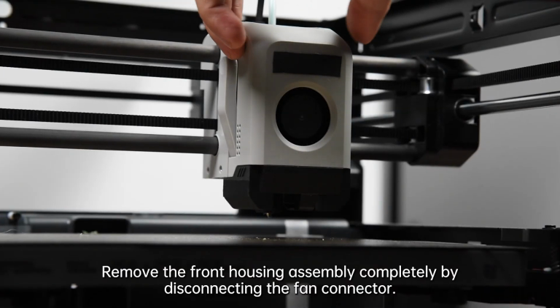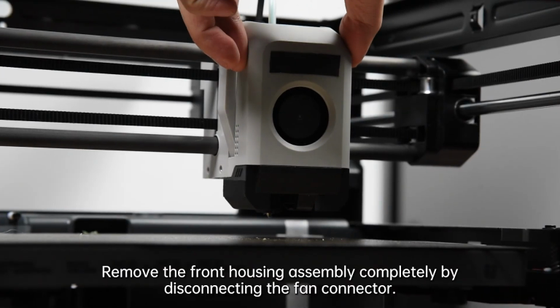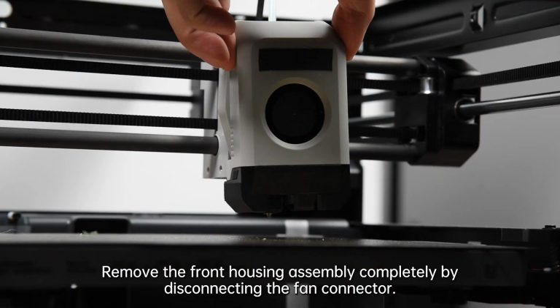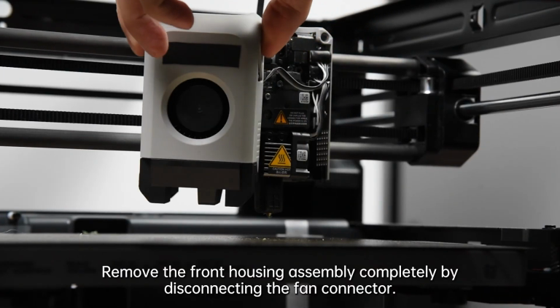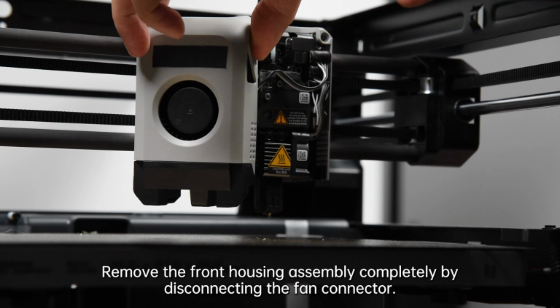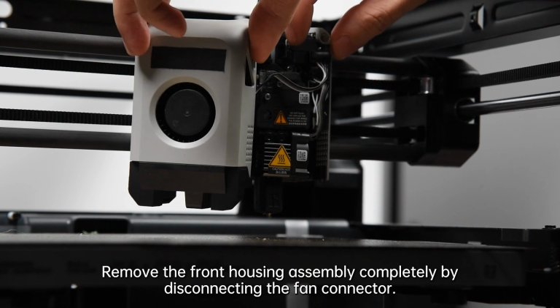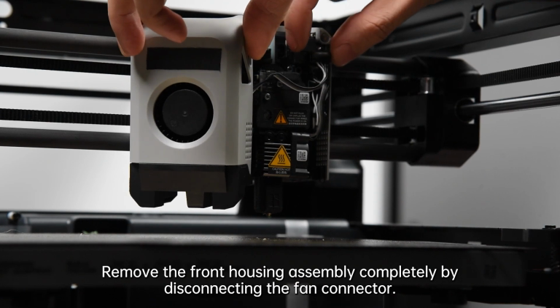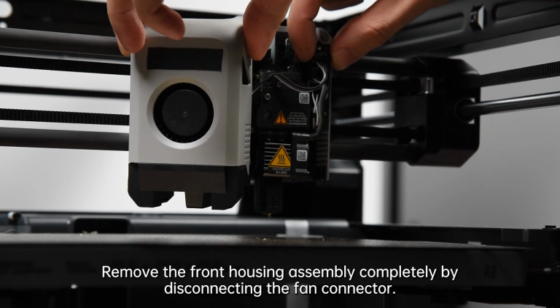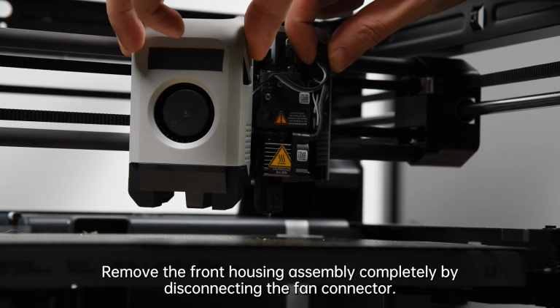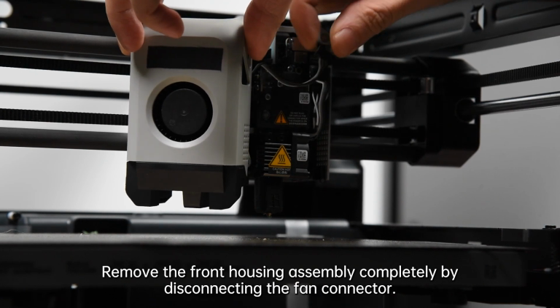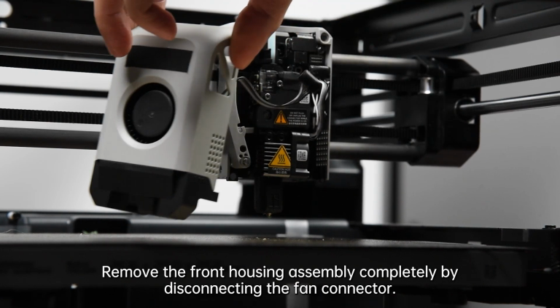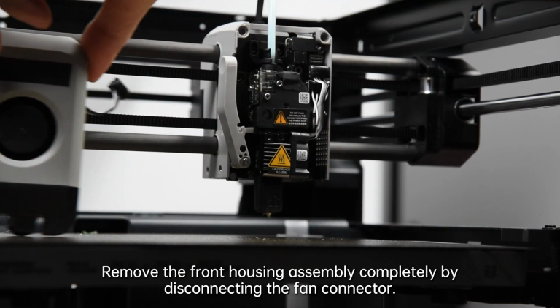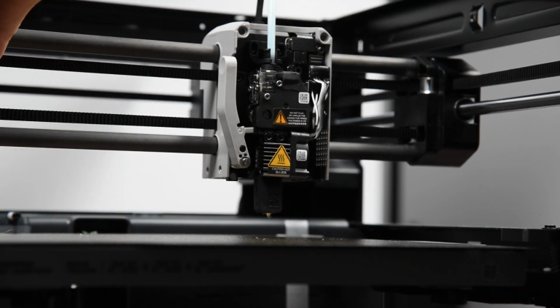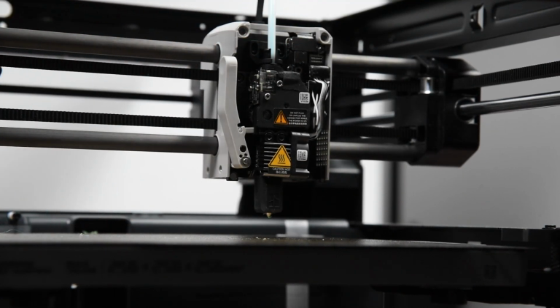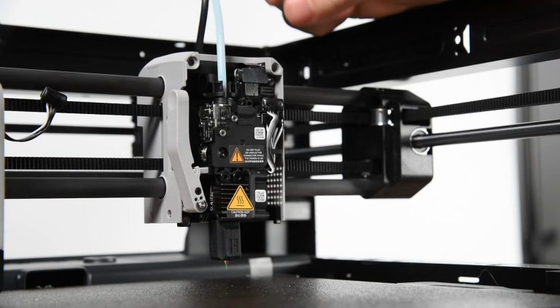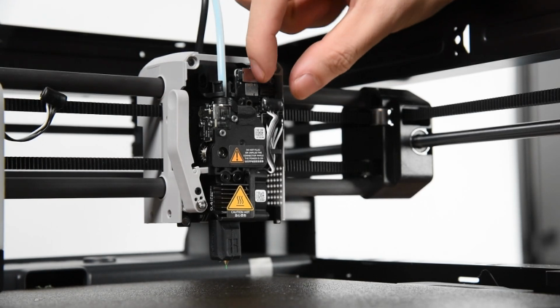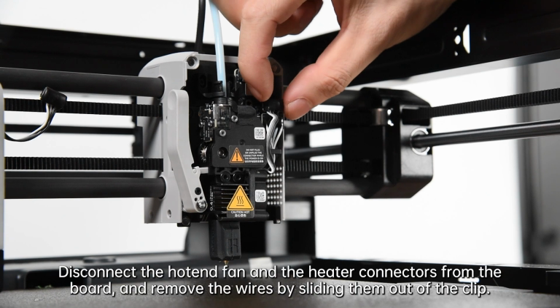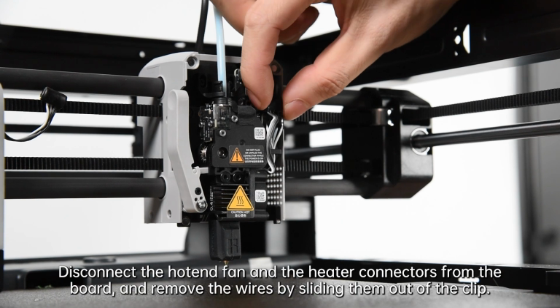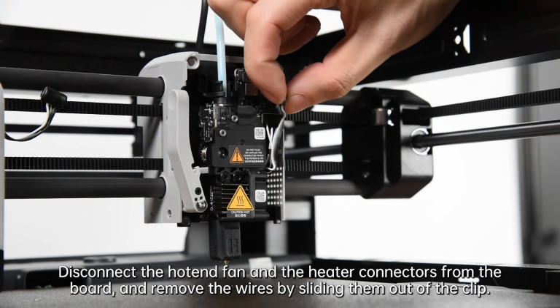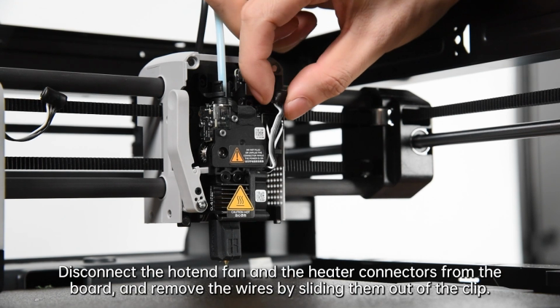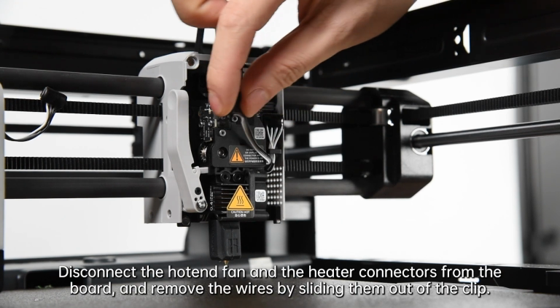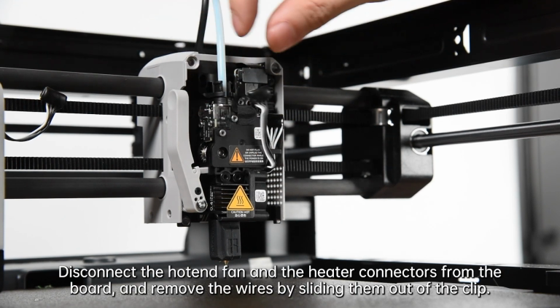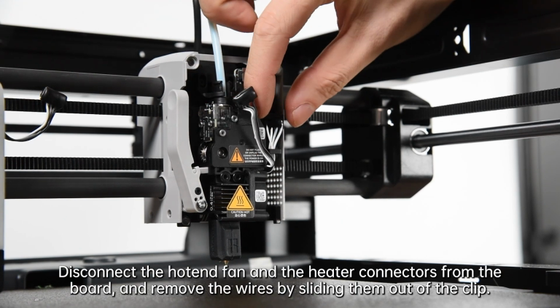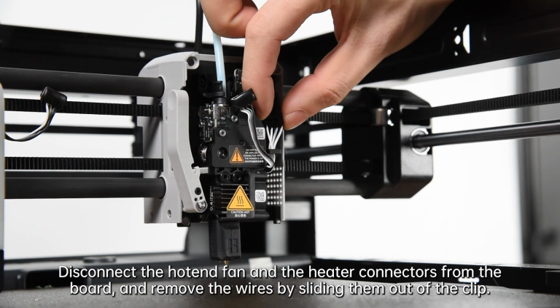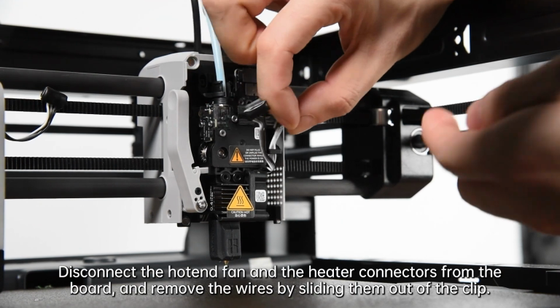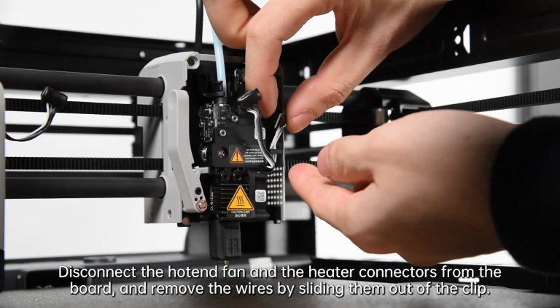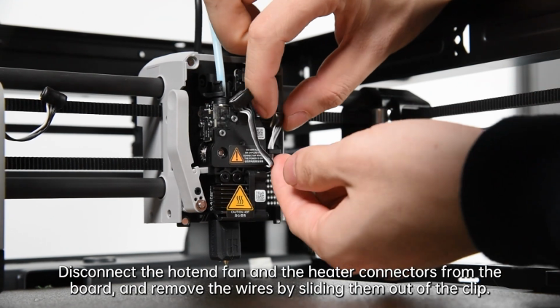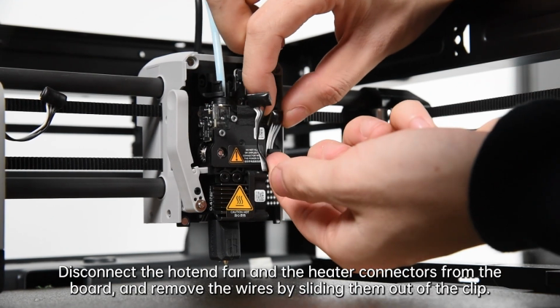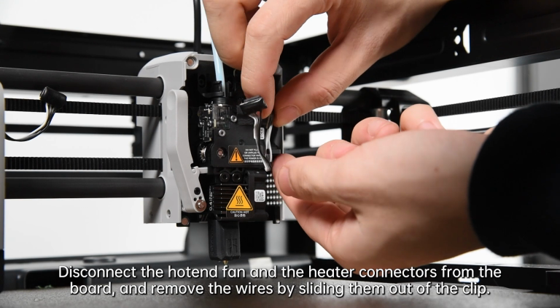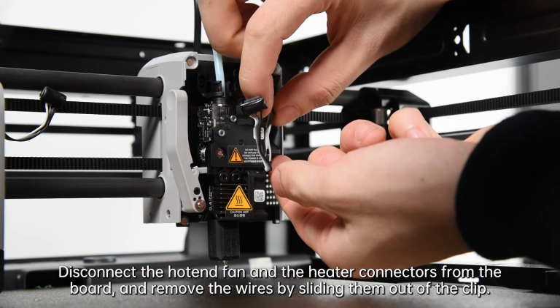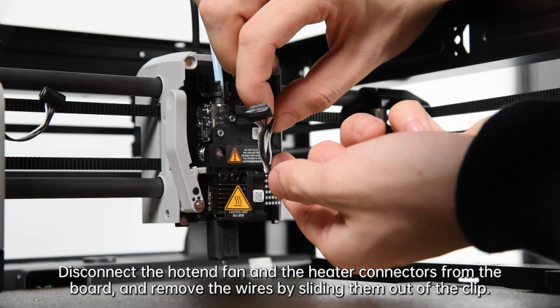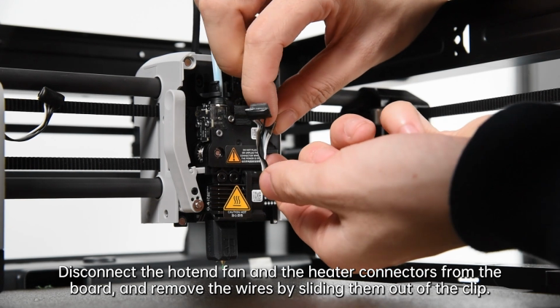Remove the front housing assembly completely by disconnecting the fan connector. Then disconnect the hotend fan and the heater connectors from the board, and remove the wires by sliding them out of the clip.